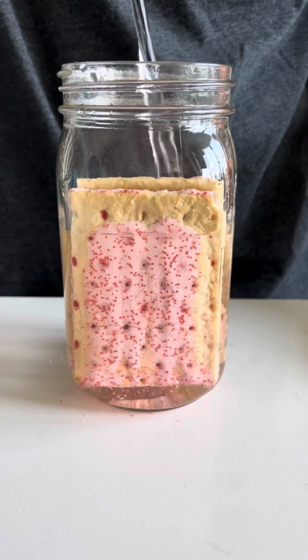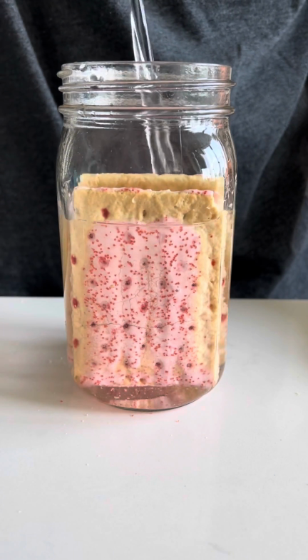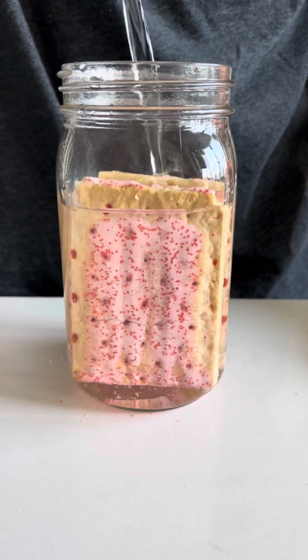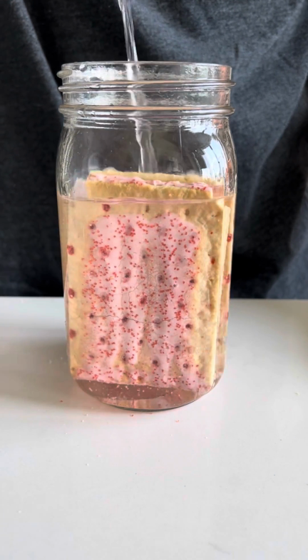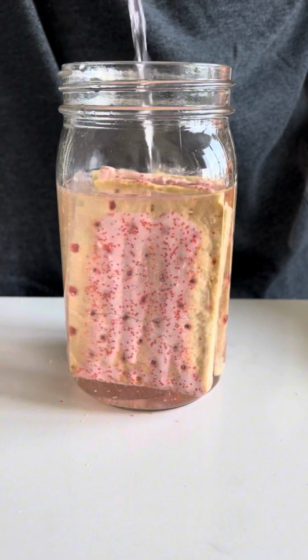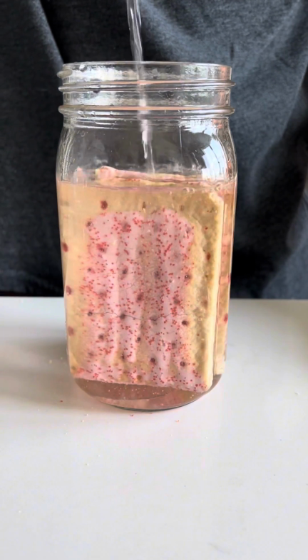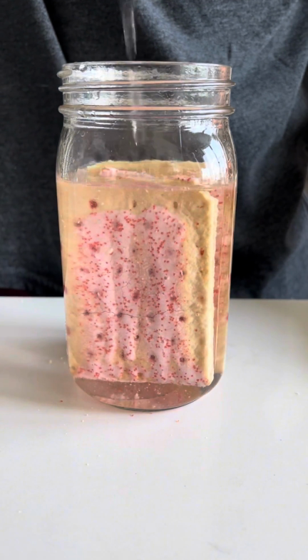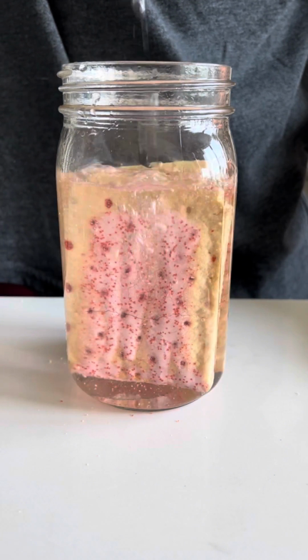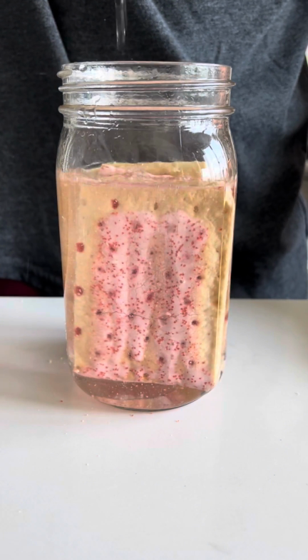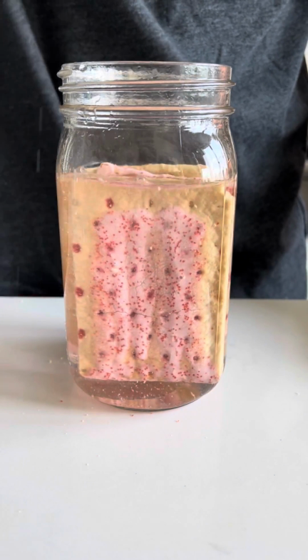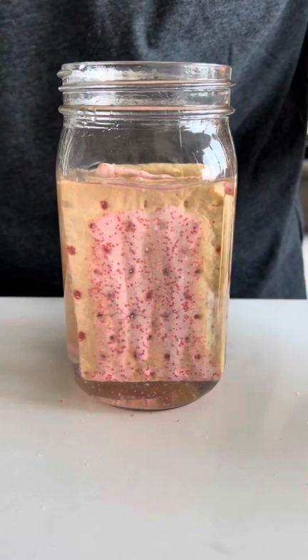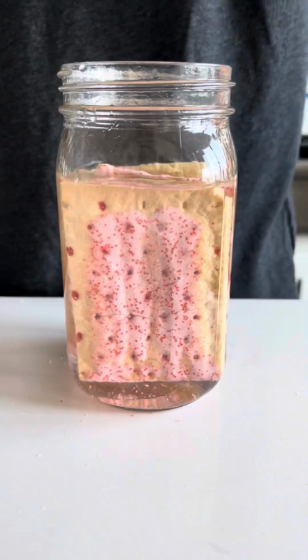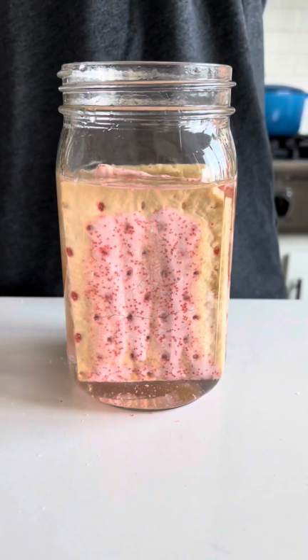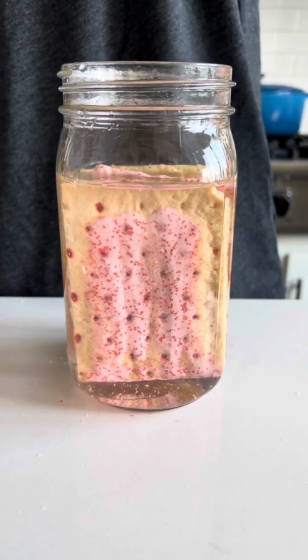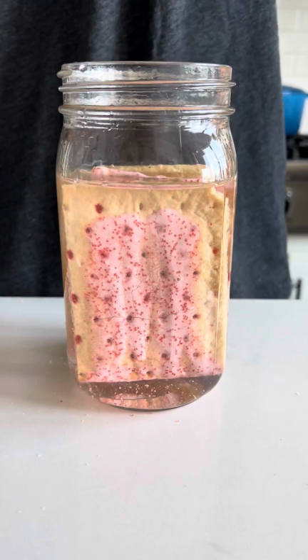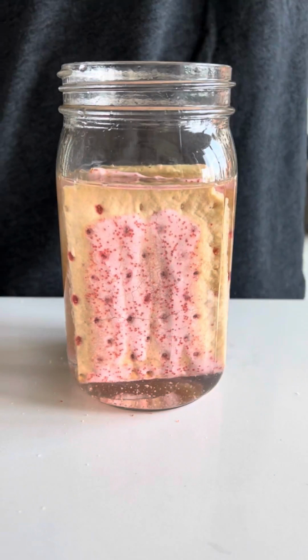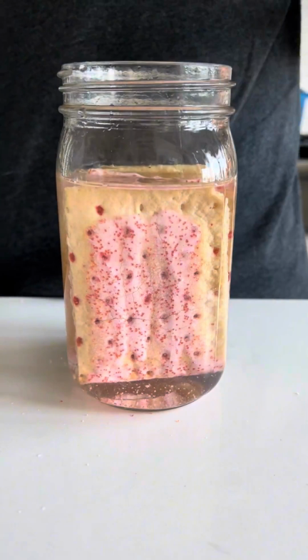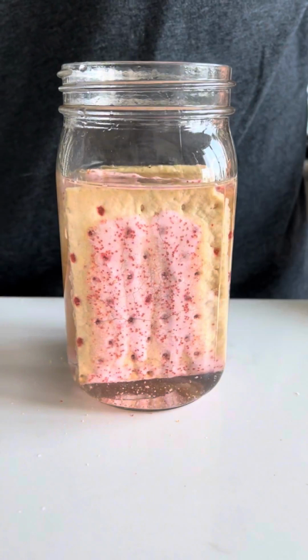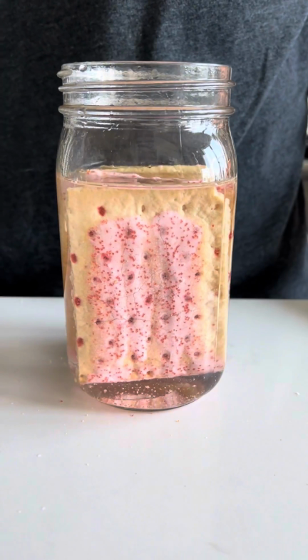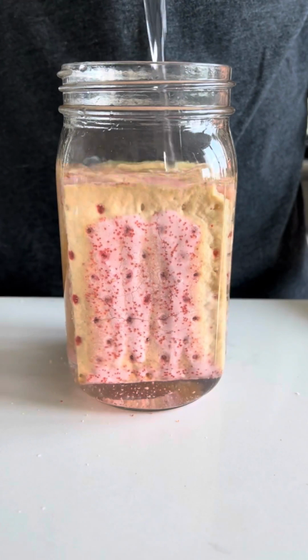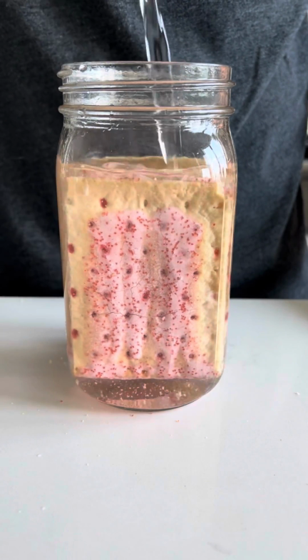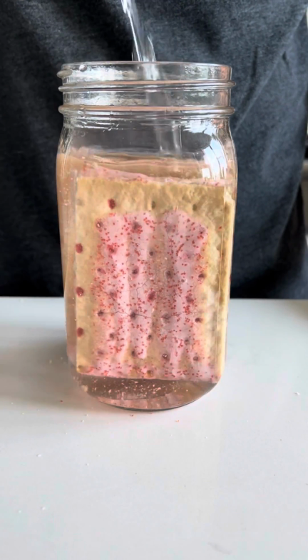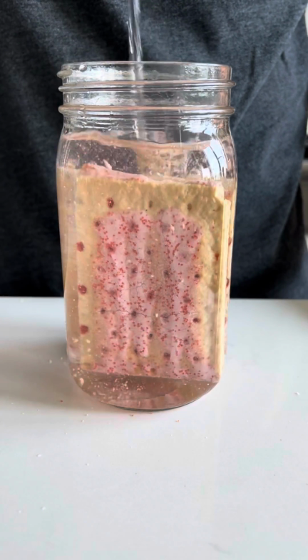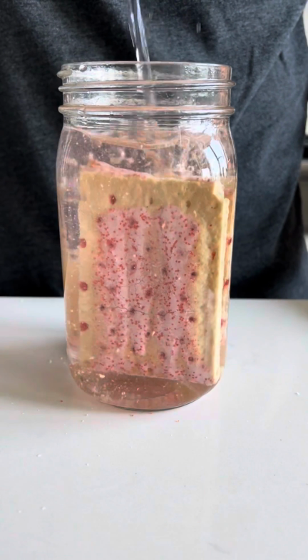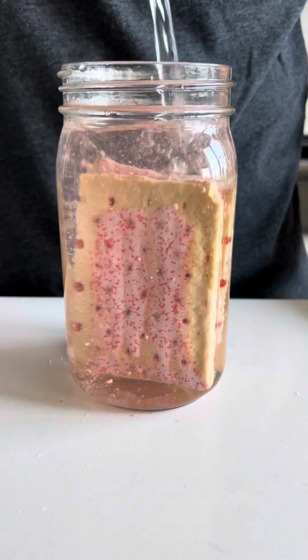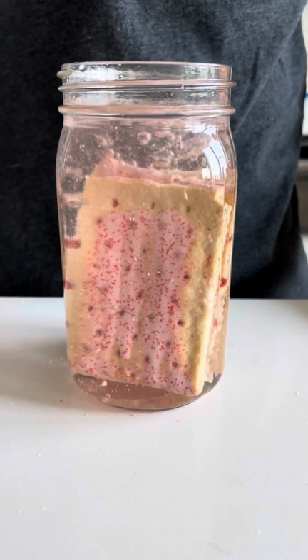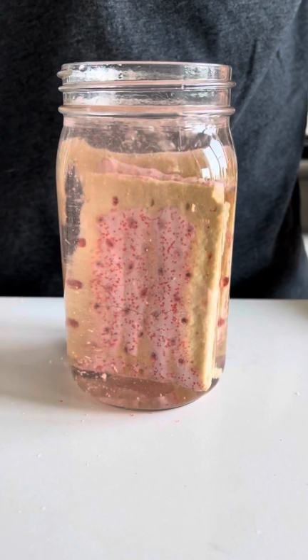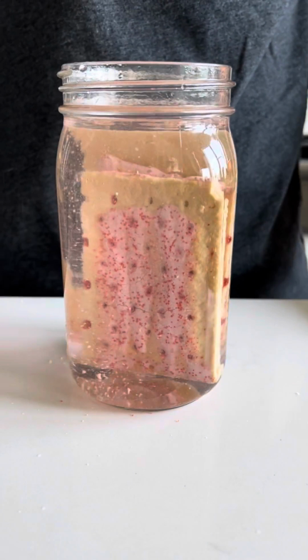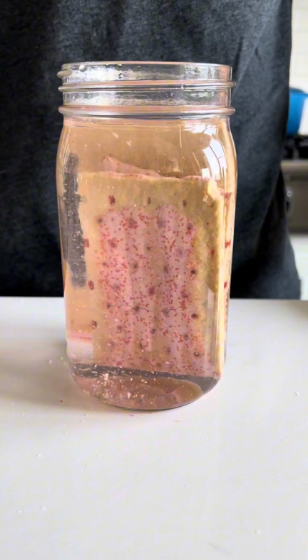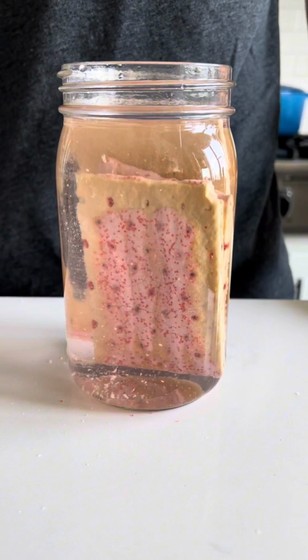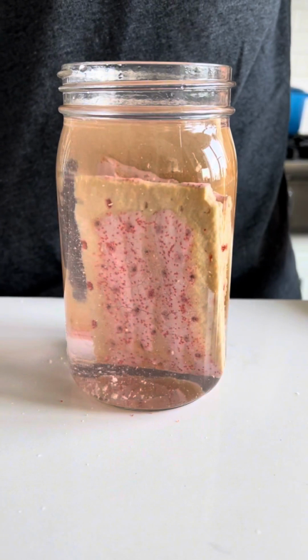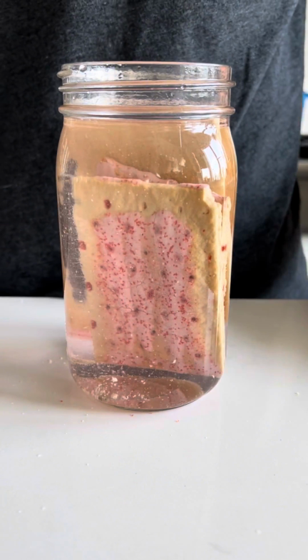Wild yeast will show up and convert the sugars to alcohol. It's important that we use spring water here and not tap water. Tap water contains chlorine, and chlorine stops the yeast from converting sugar into alcohol.